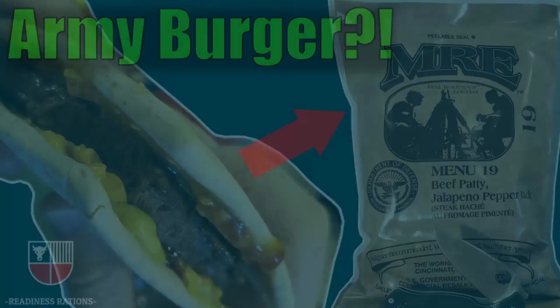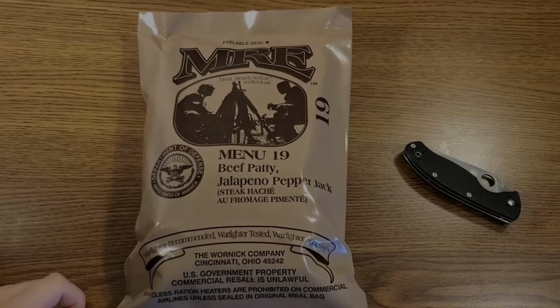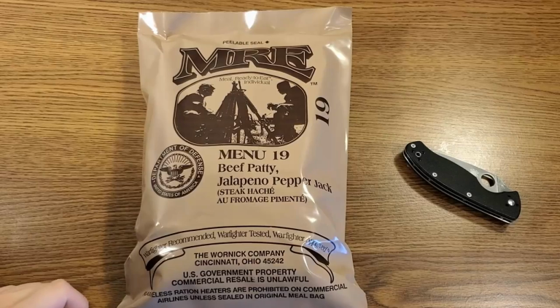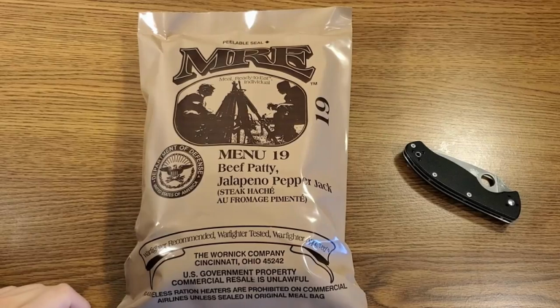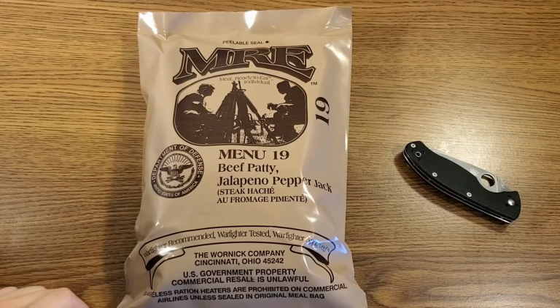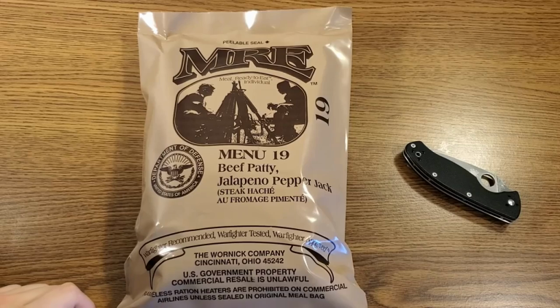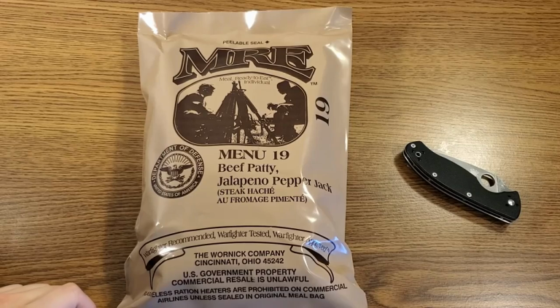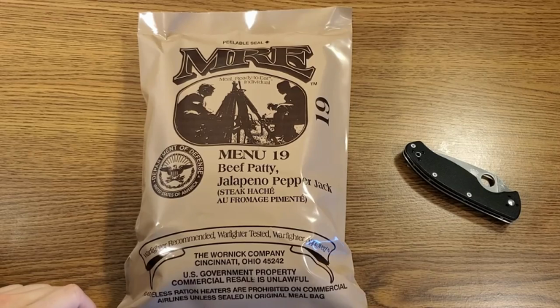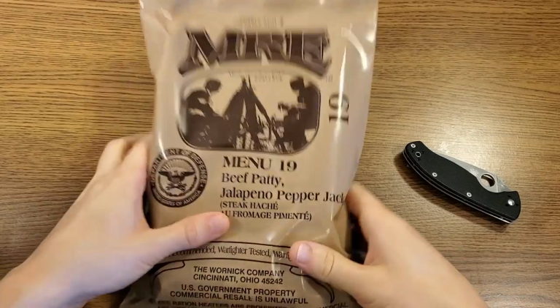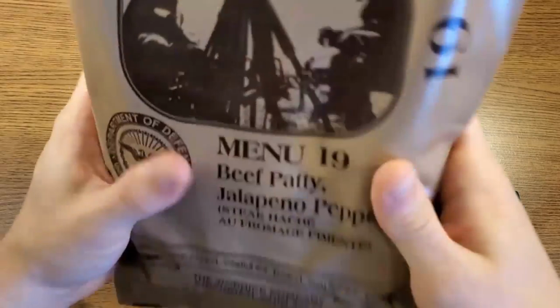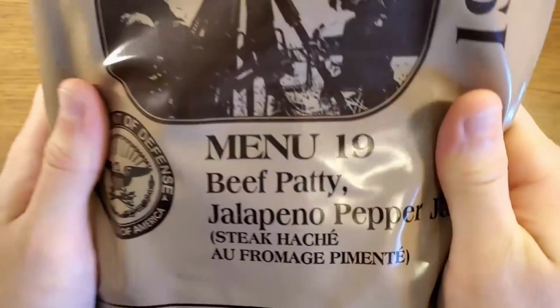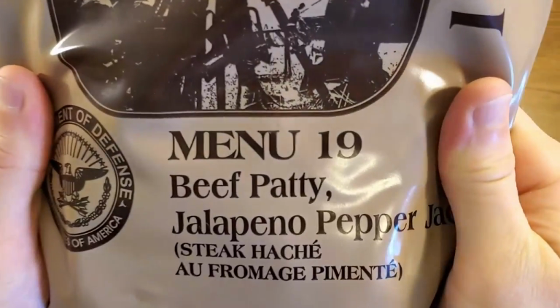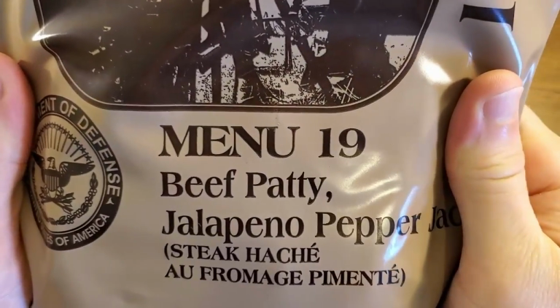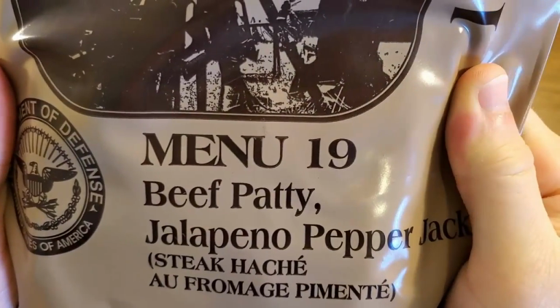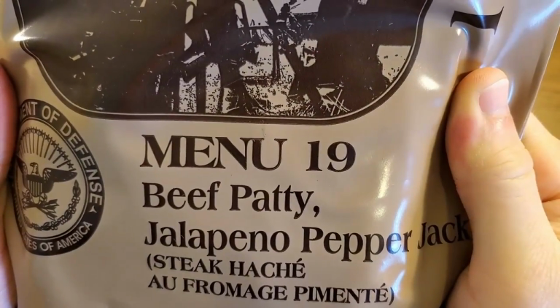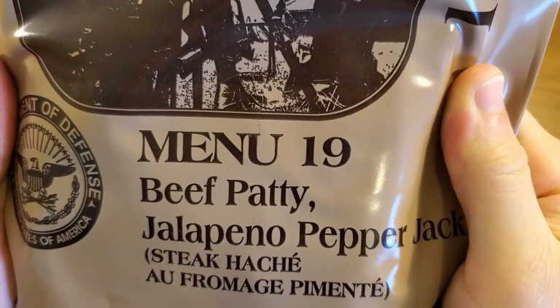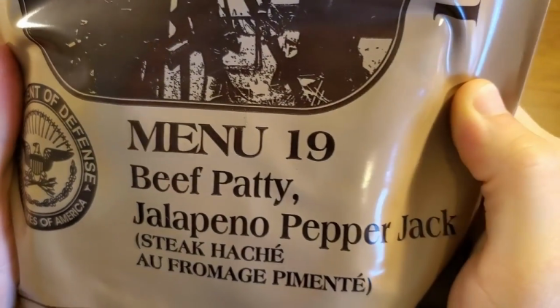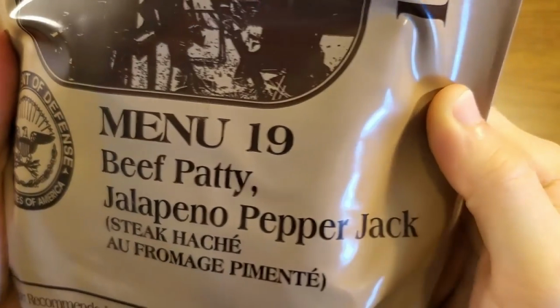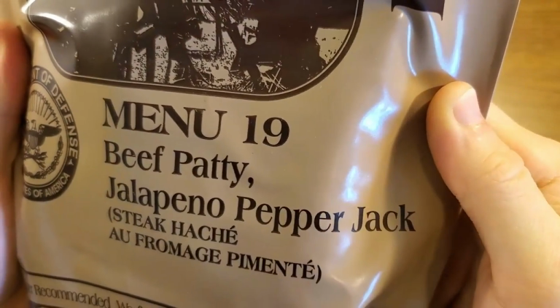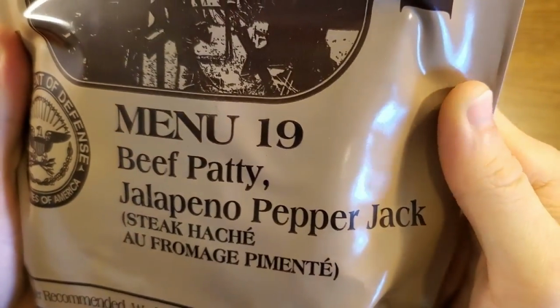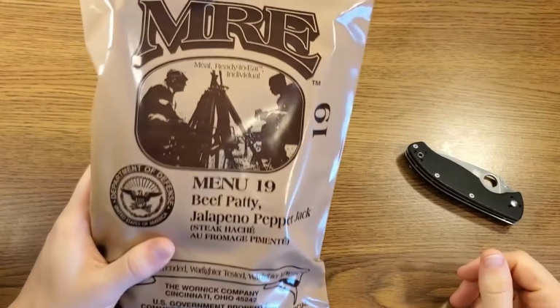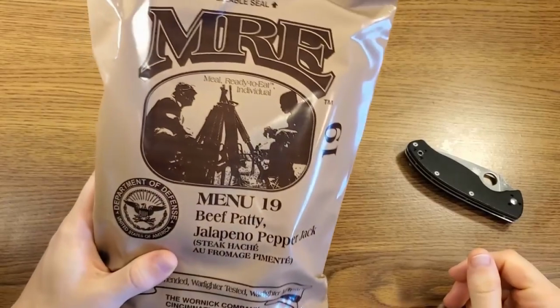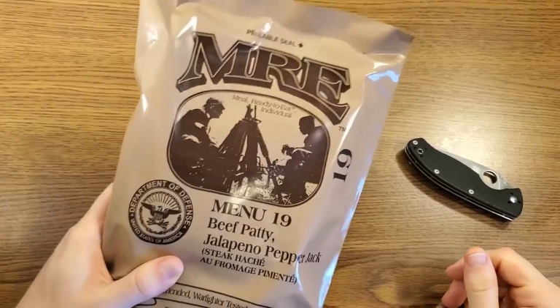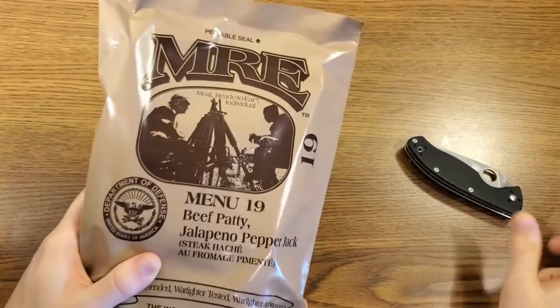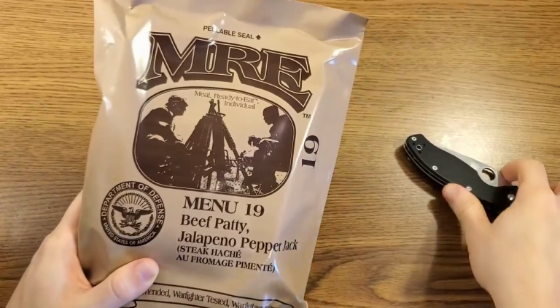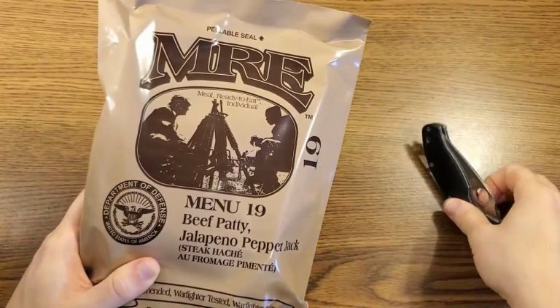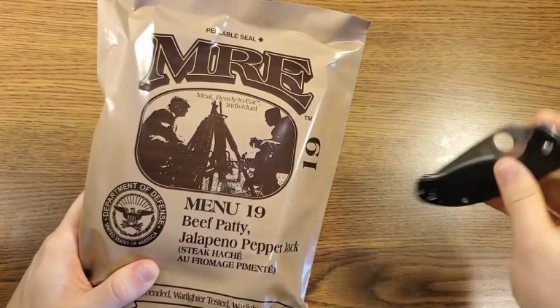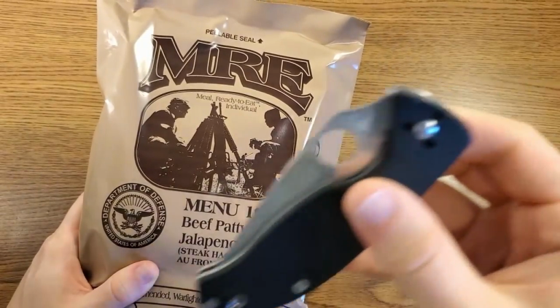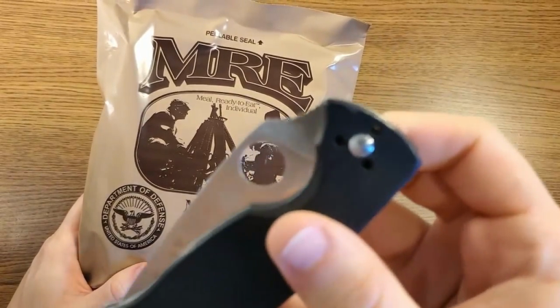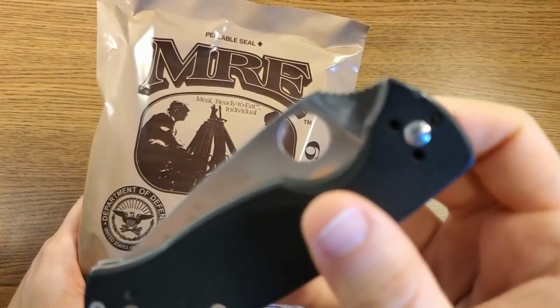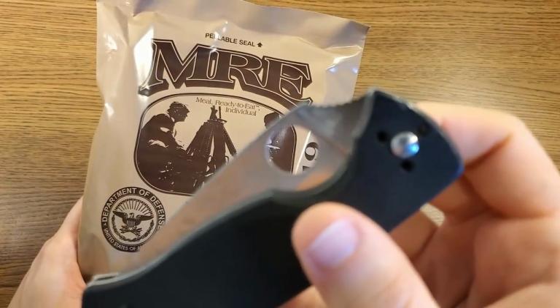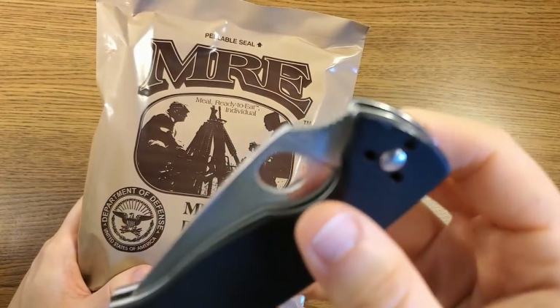We're going to be looking at another USMRE today. This is menu number 19, beef patty jalapeno pepper jack. We're going to be opening this one today with my trusty Spyderco Tenacious.